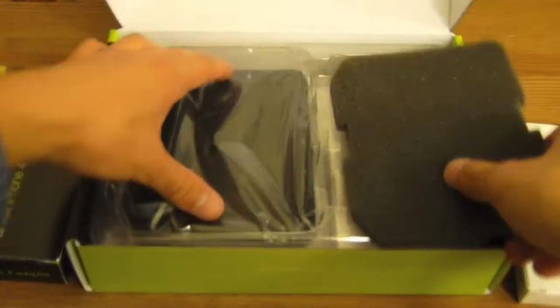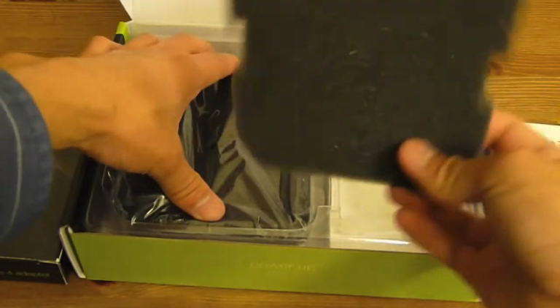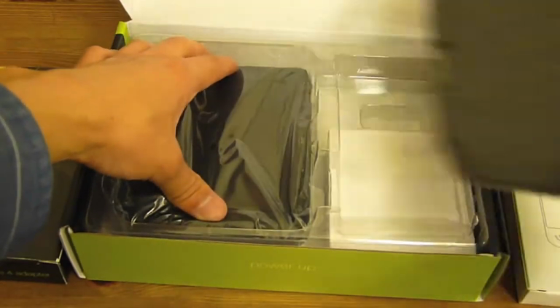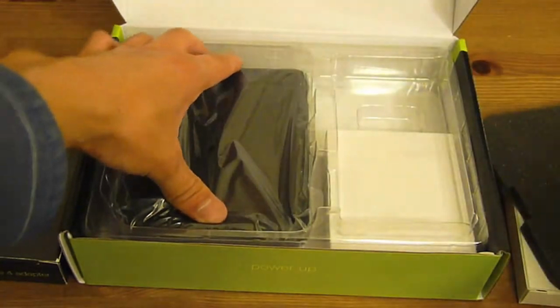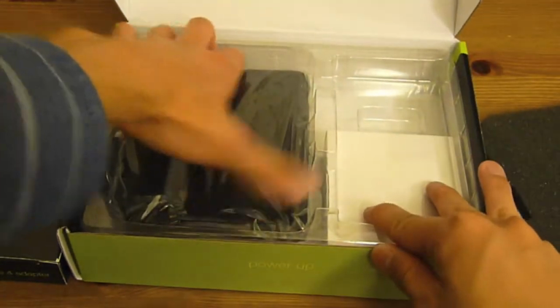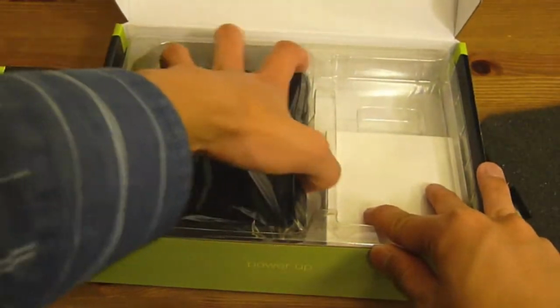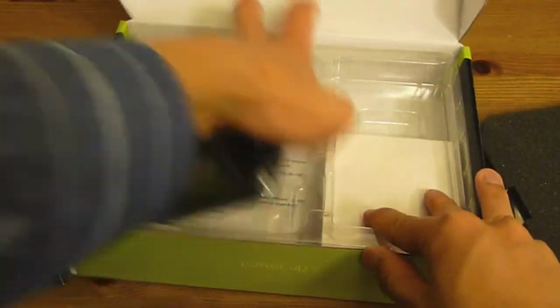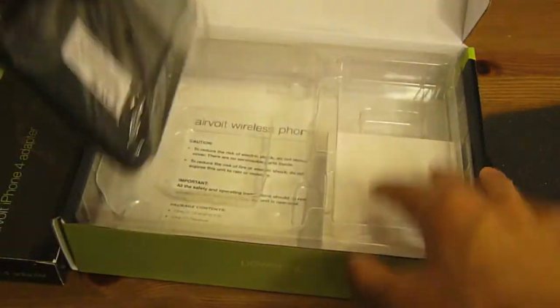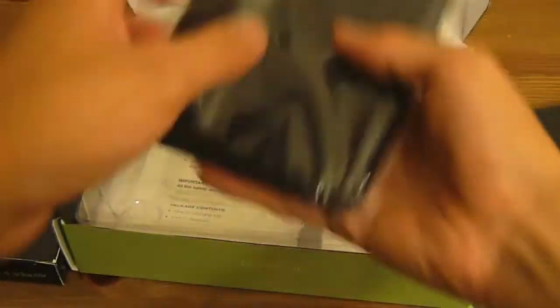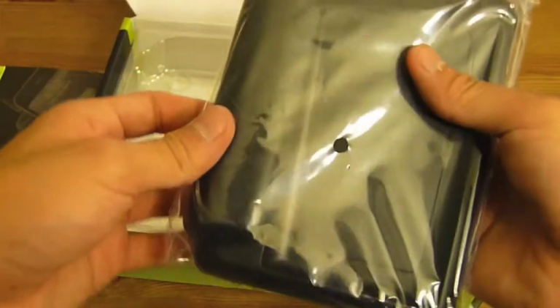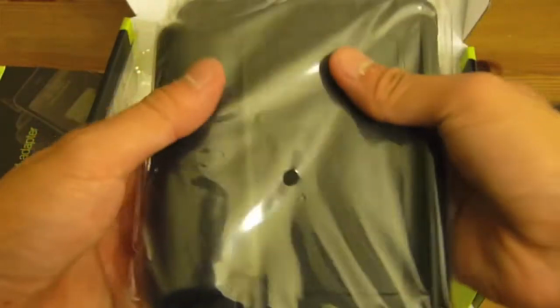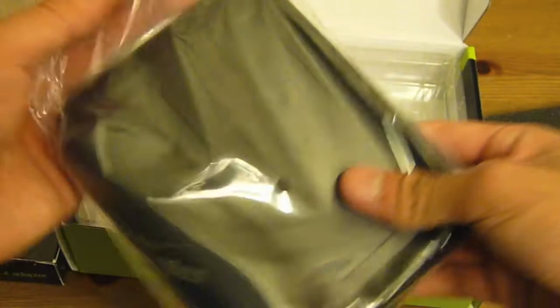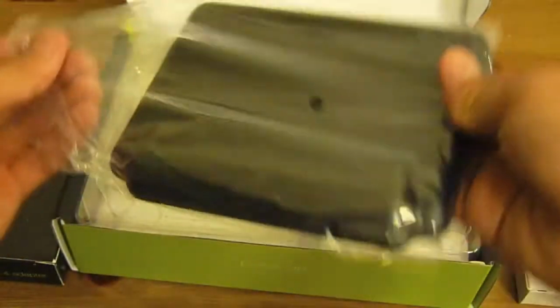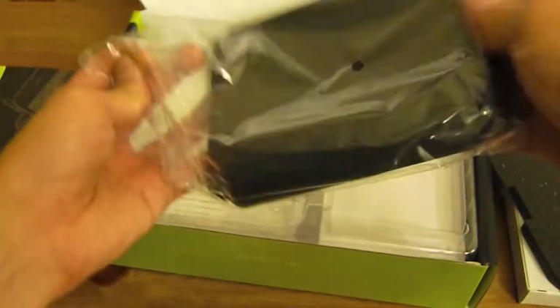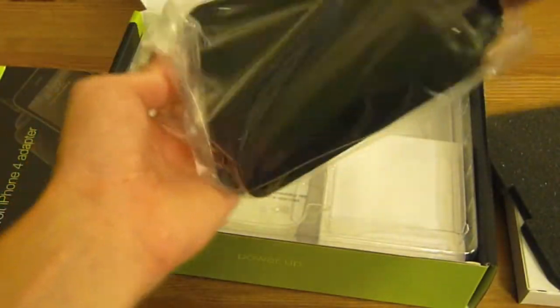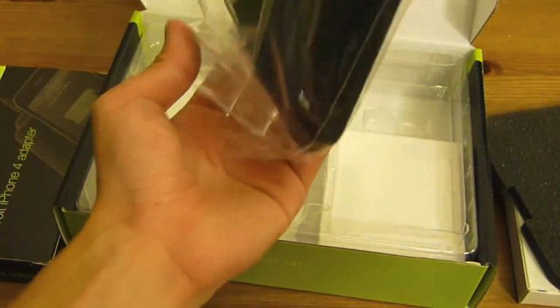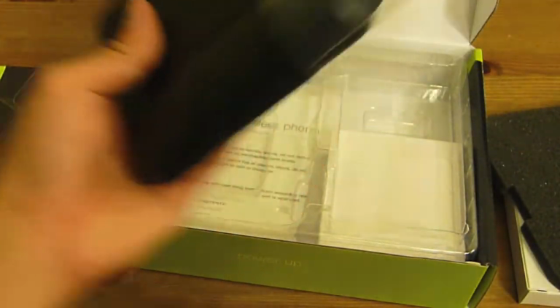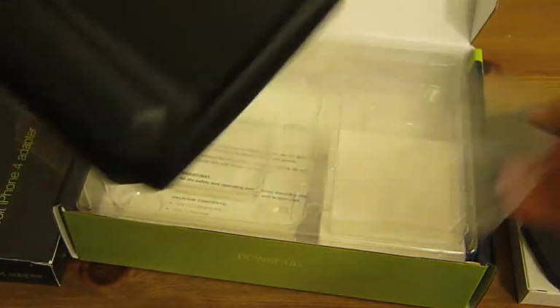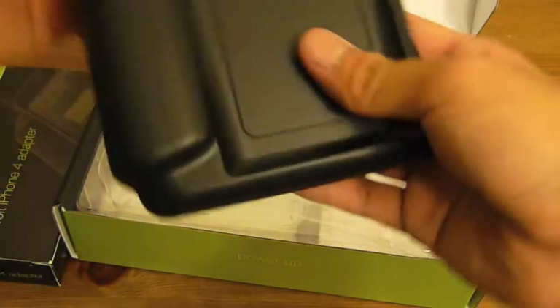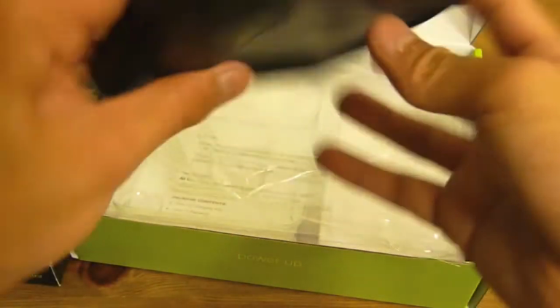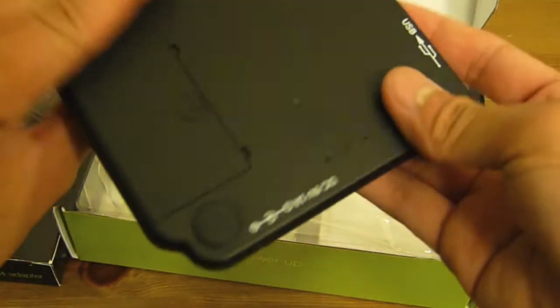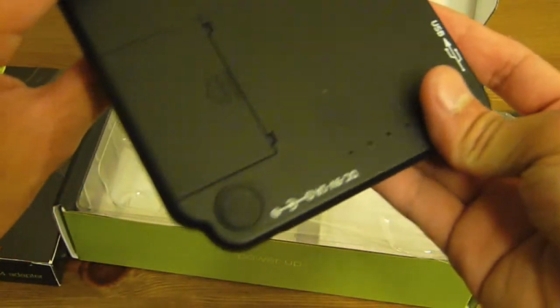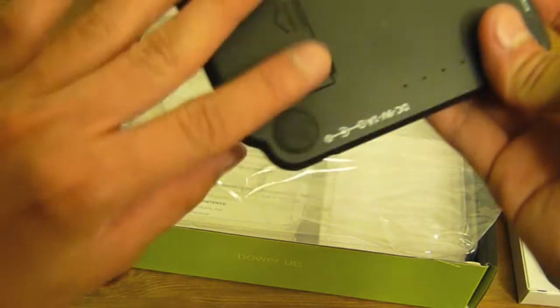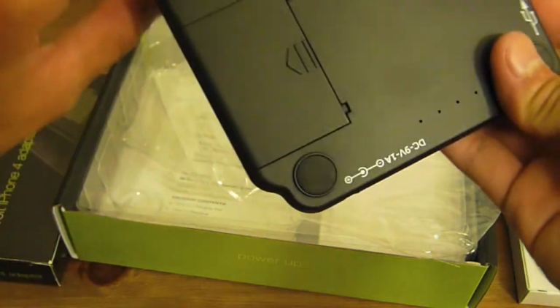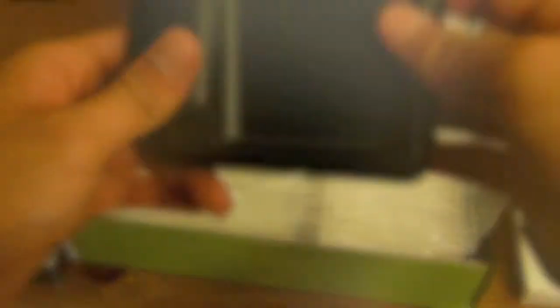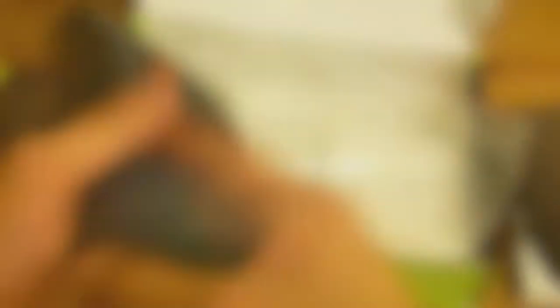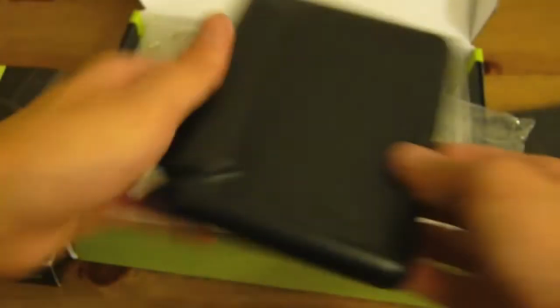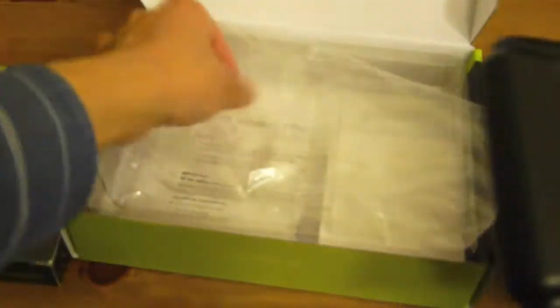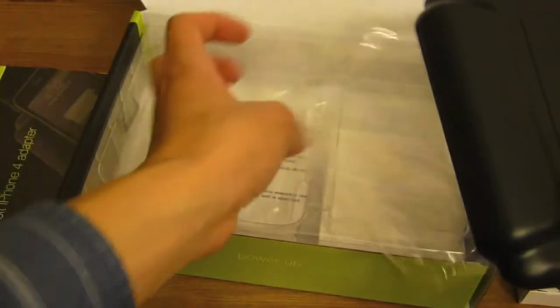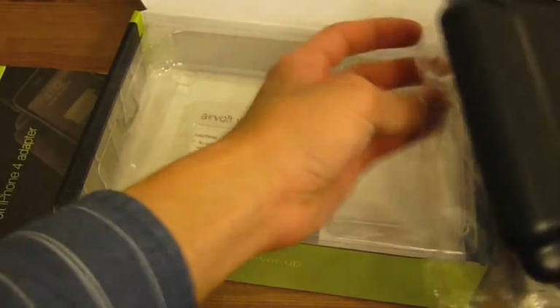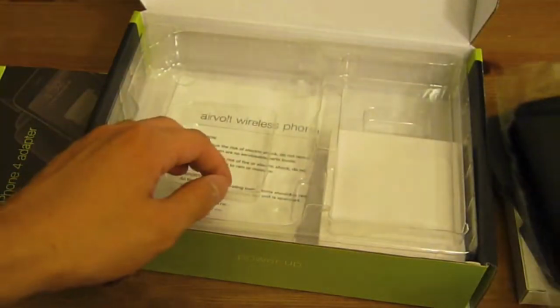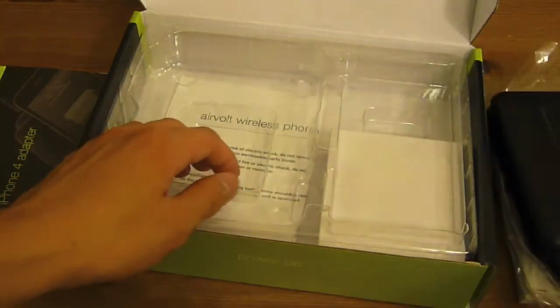Let's go ahead and take a look at what else is inside. We have a little phone padding covering thingy and we have the actual charger itself. First impressions of the quality — it seems pretty nice quality. The plastic has a nice finish to it. Let's go ahead and set this aside for now and look at the instructions.